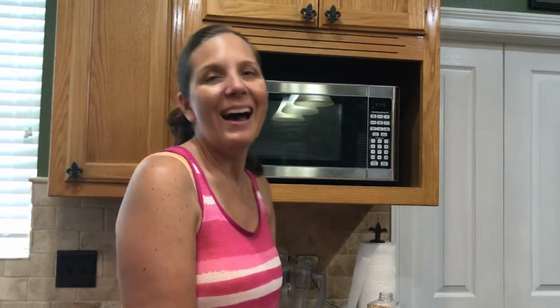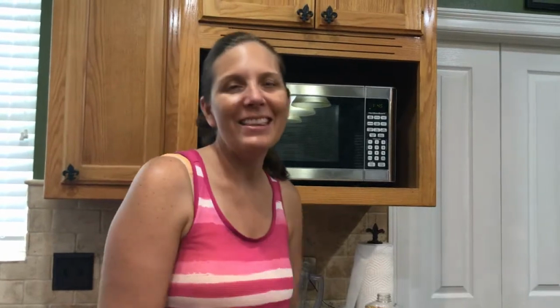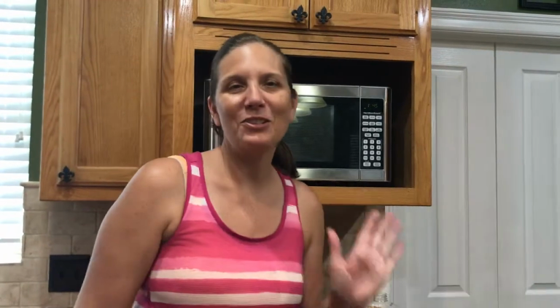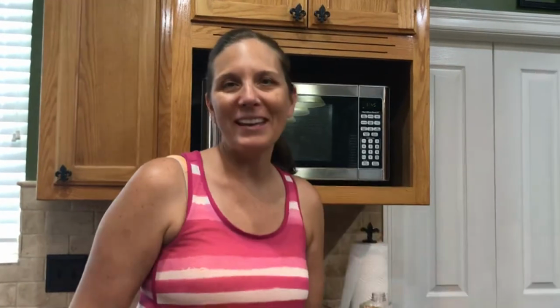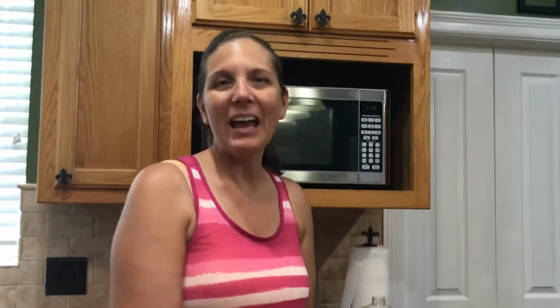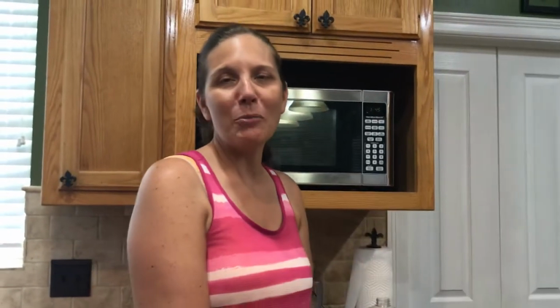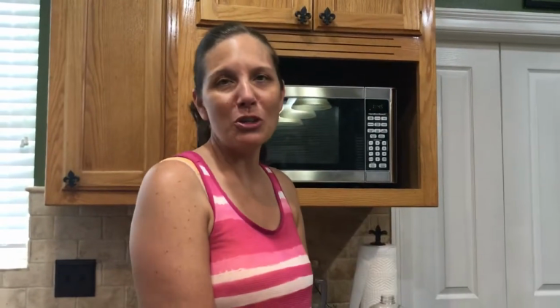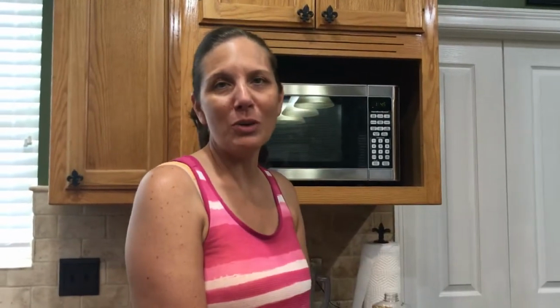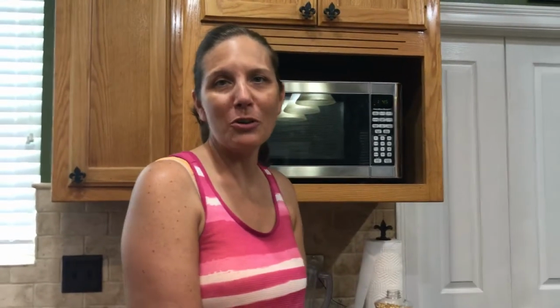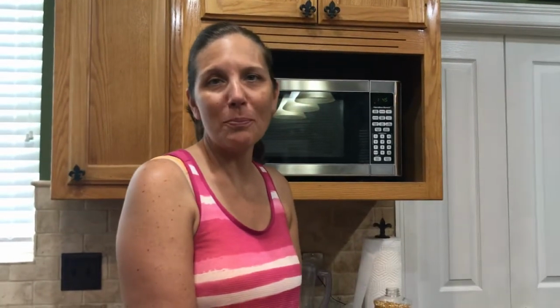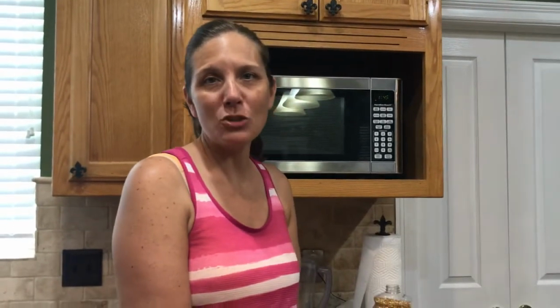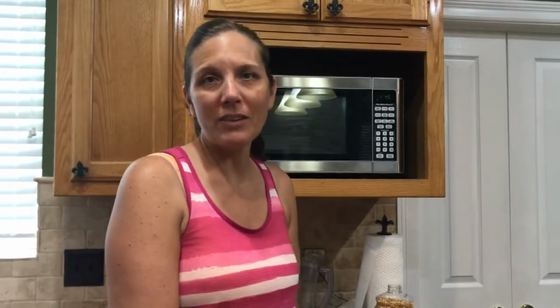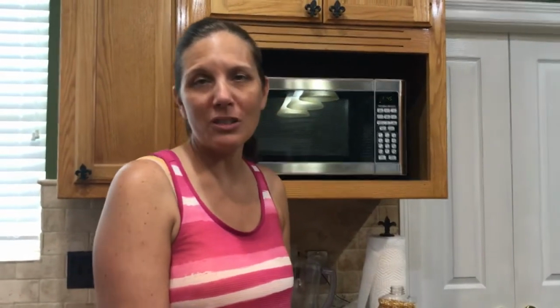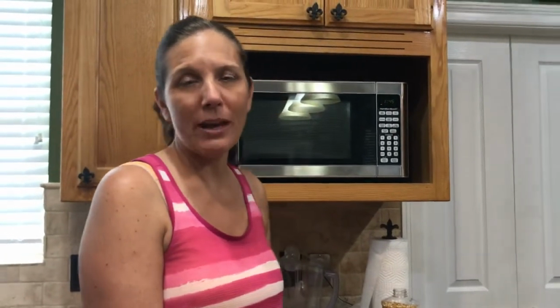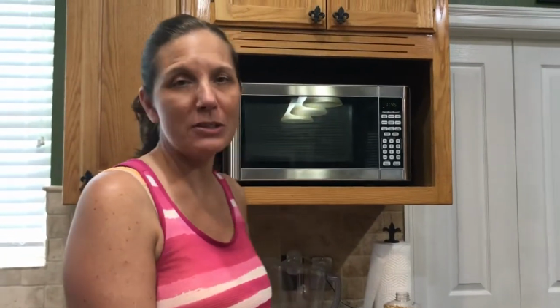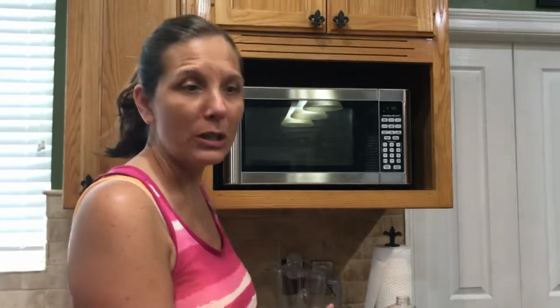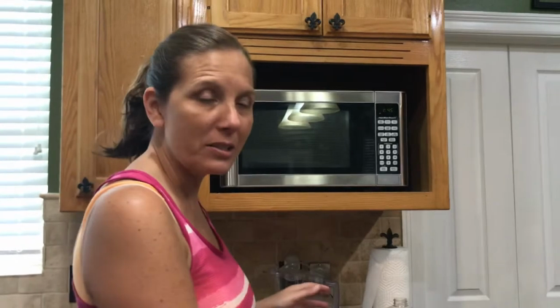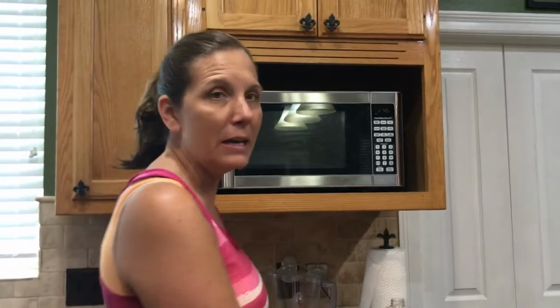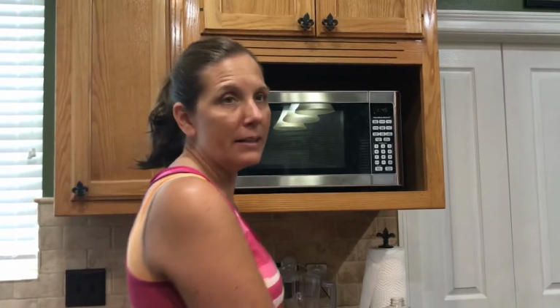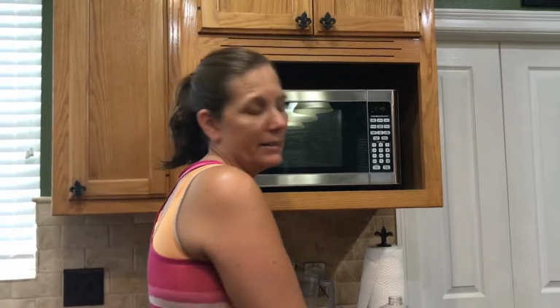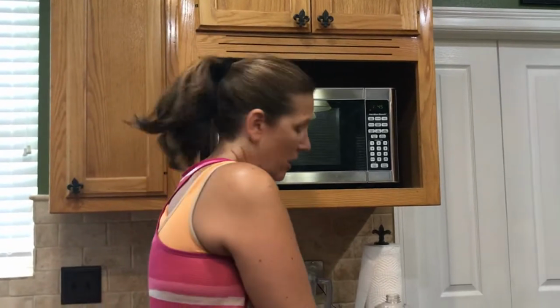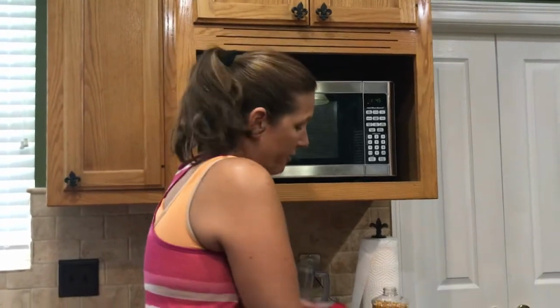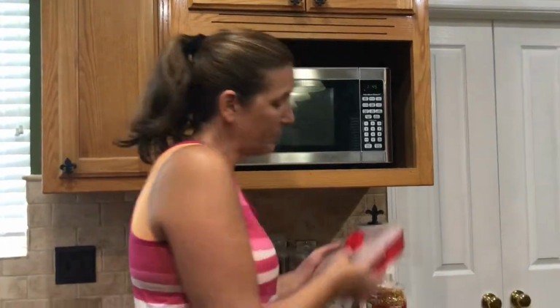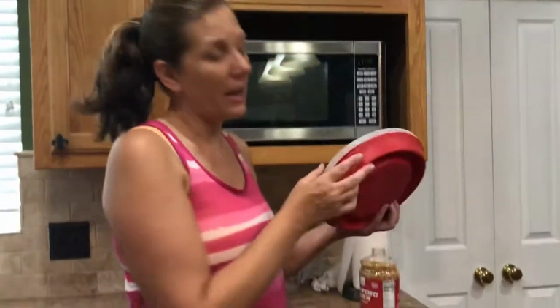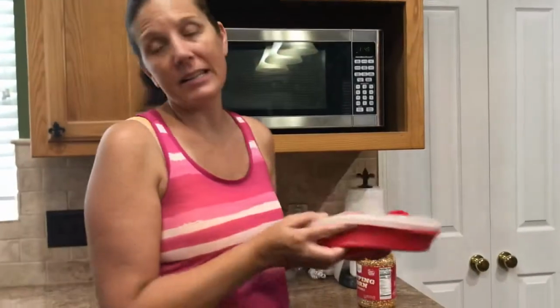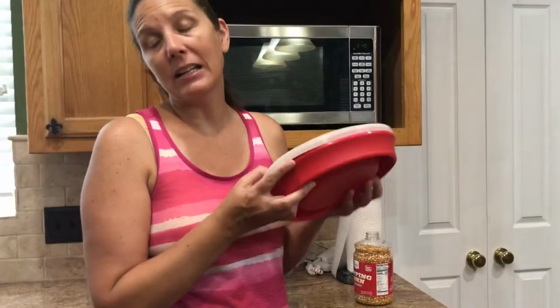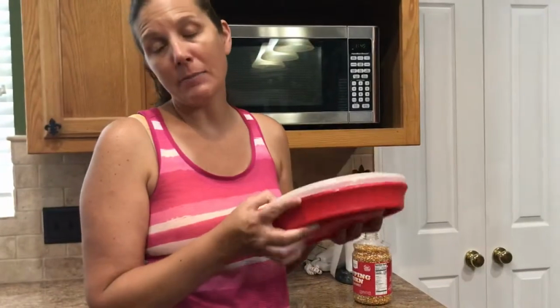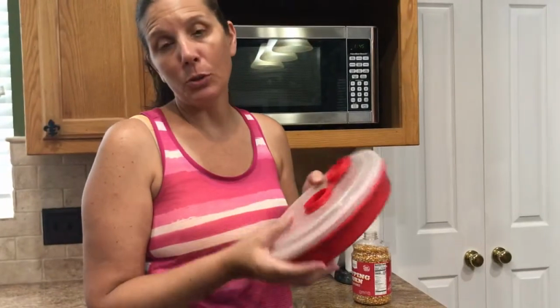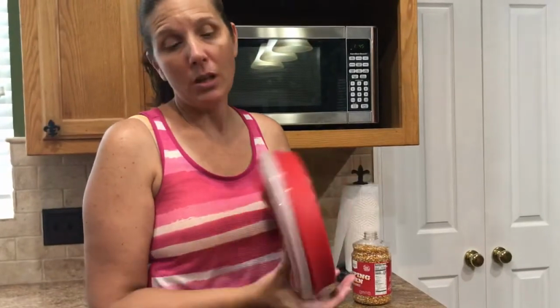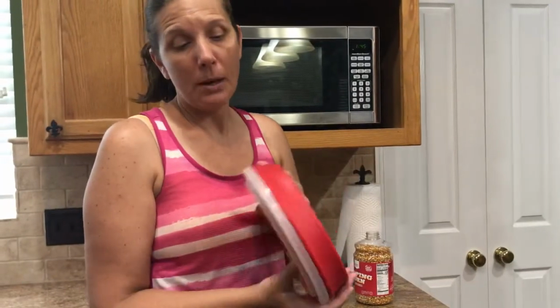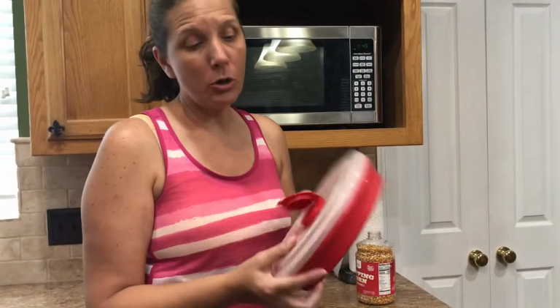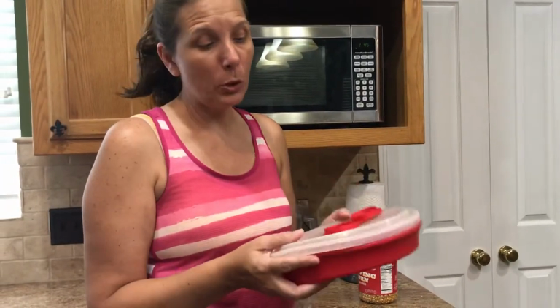Hi, this is Darlene. I'm going to show you another Pampered Chef gadget that we have. This is really awesome — this is our family size collapsible popcorn bowl.